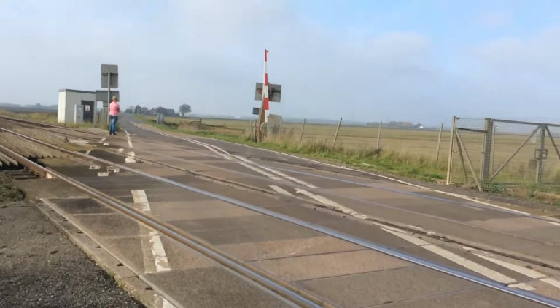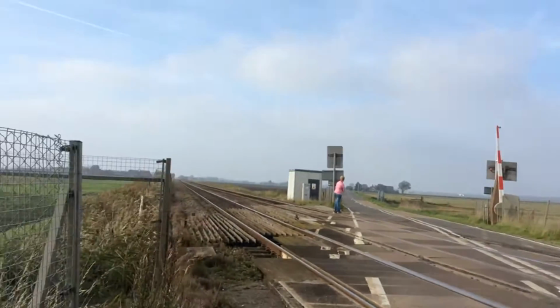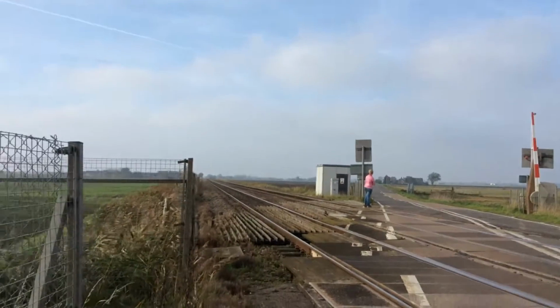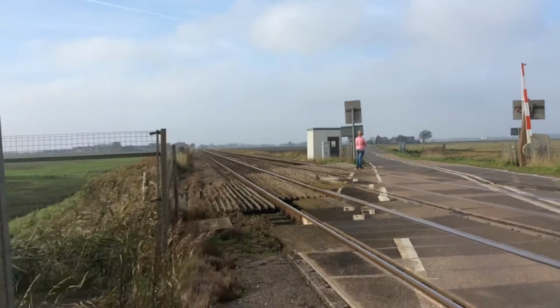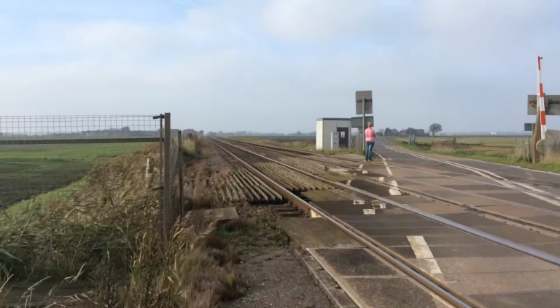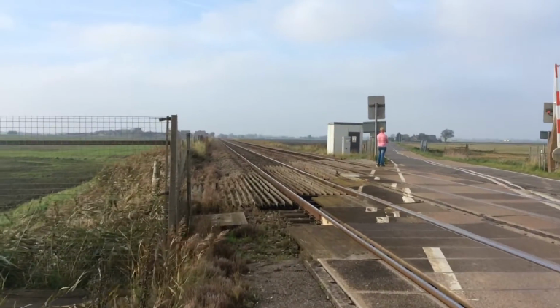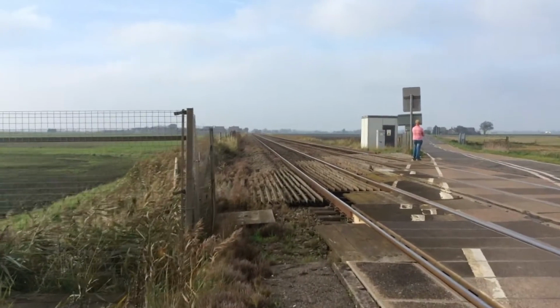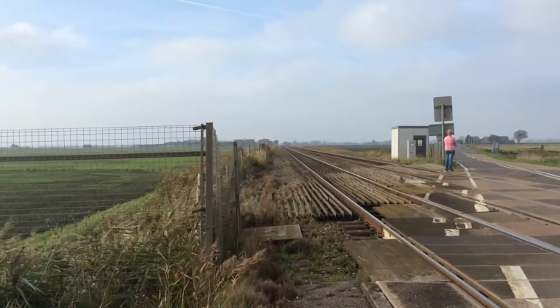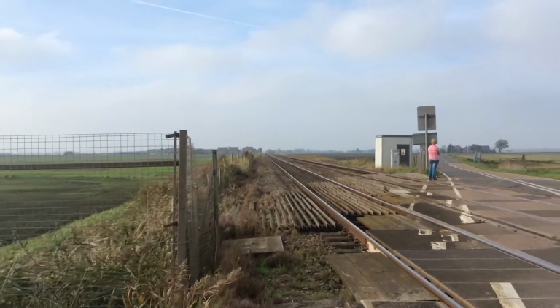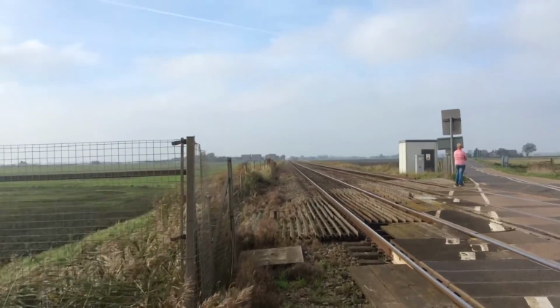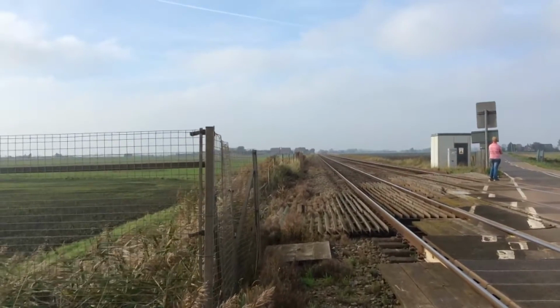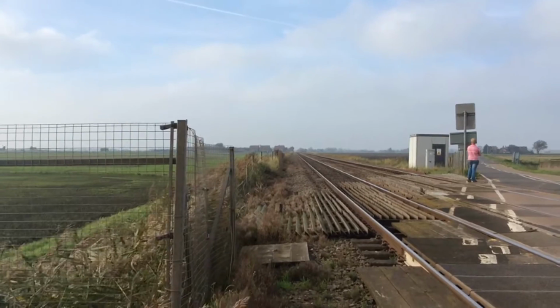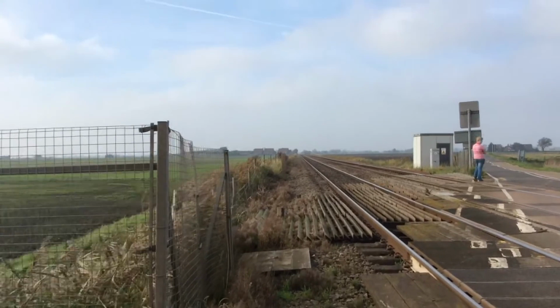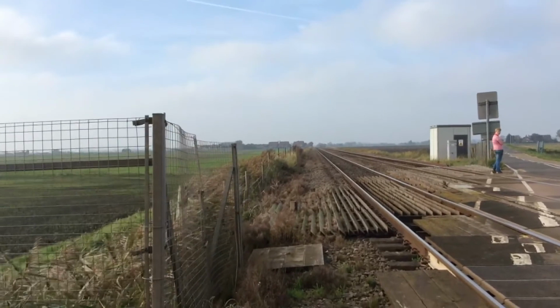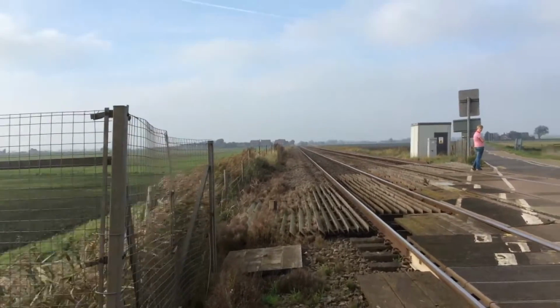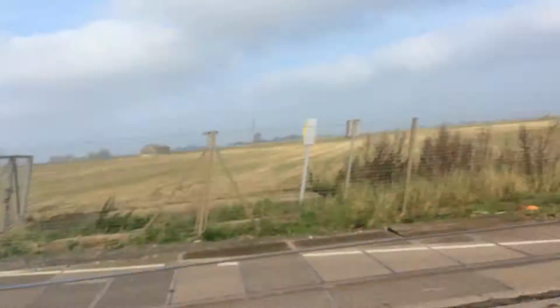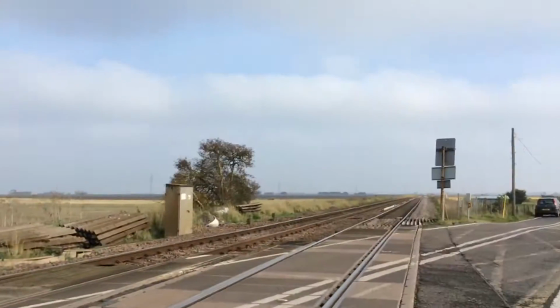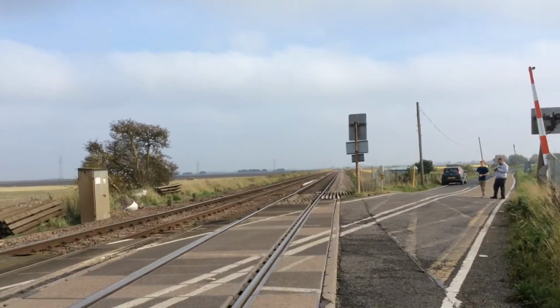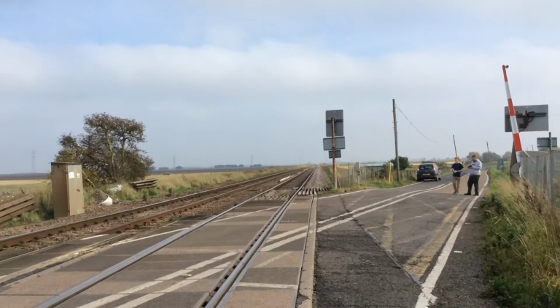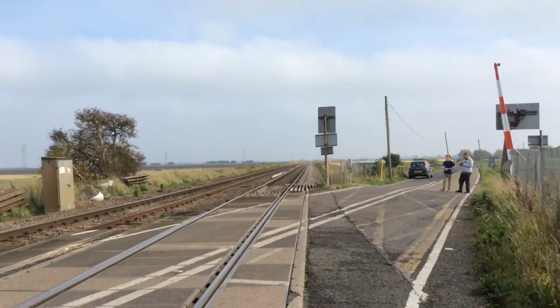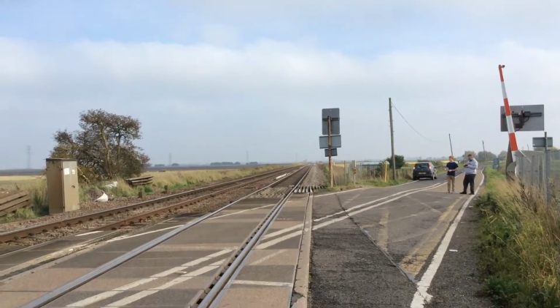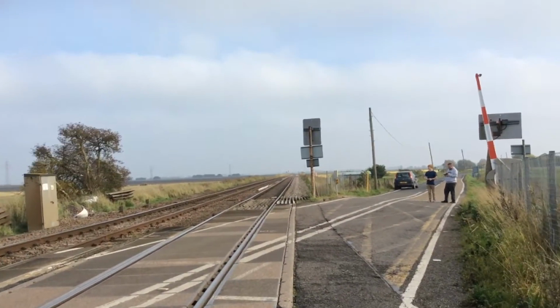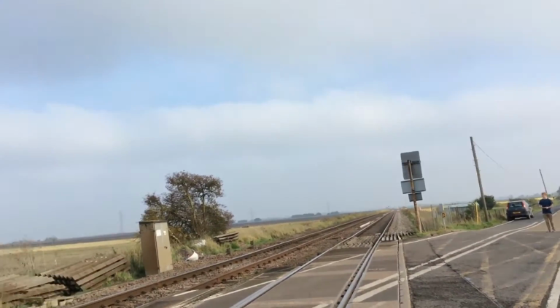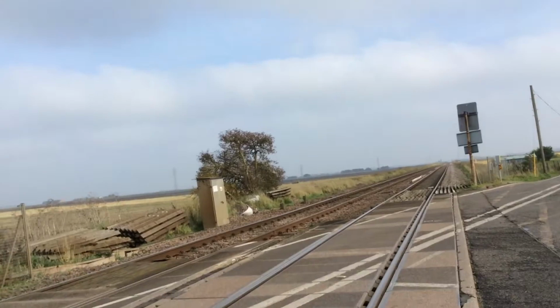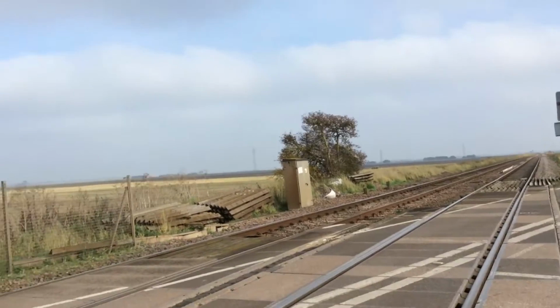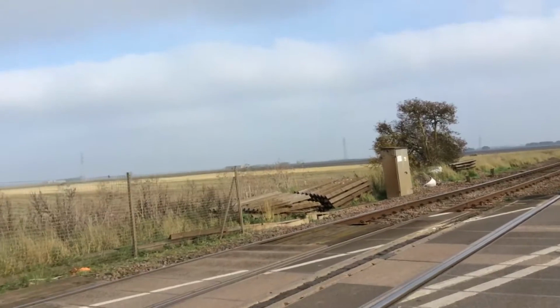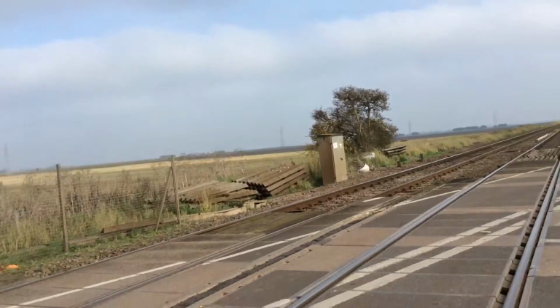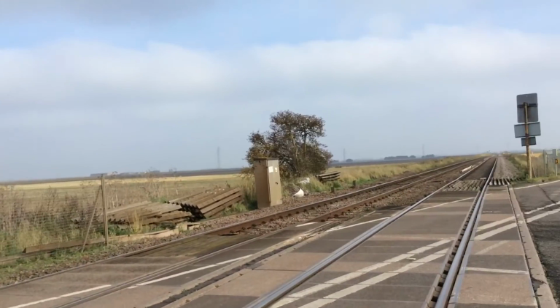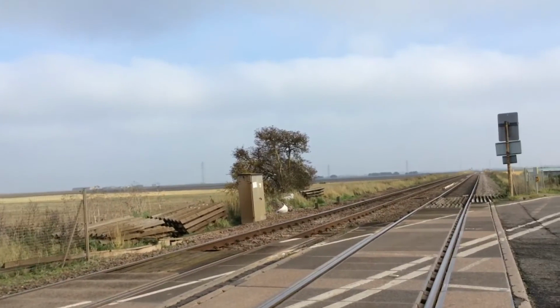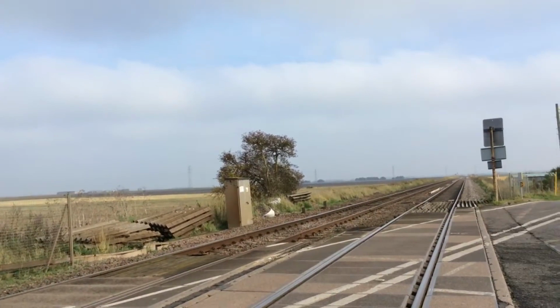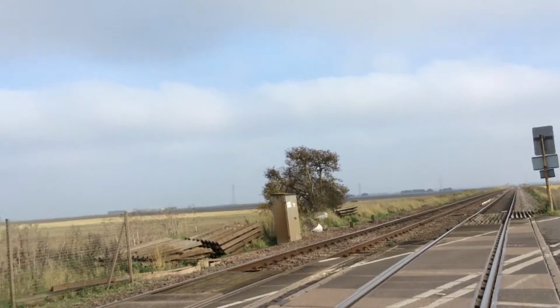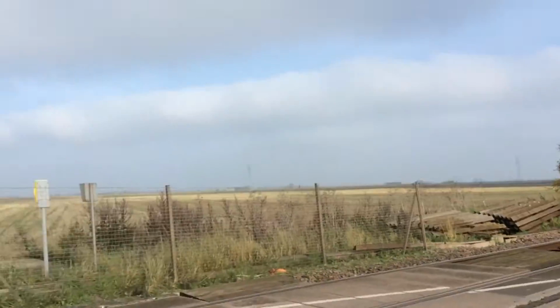So that way goes to Peterborough, Birmingham New Street and Norwich. That way goes to Liverpool Lime Street and Ipswich.